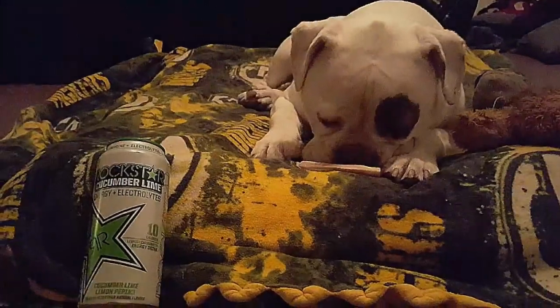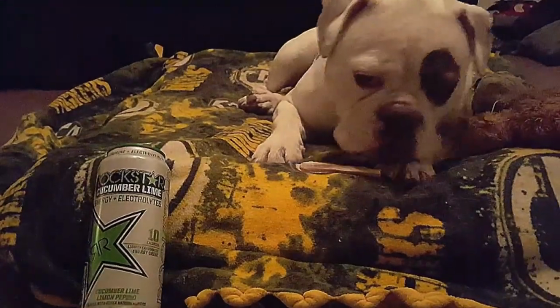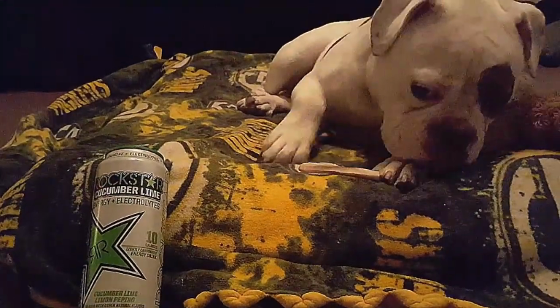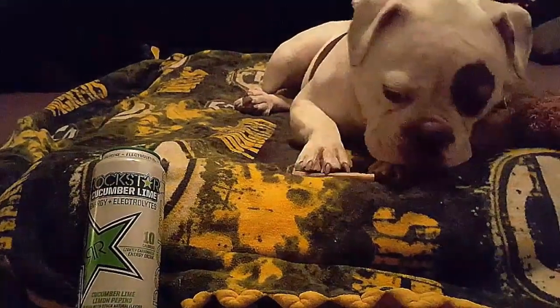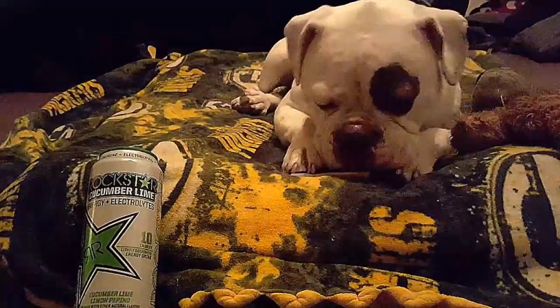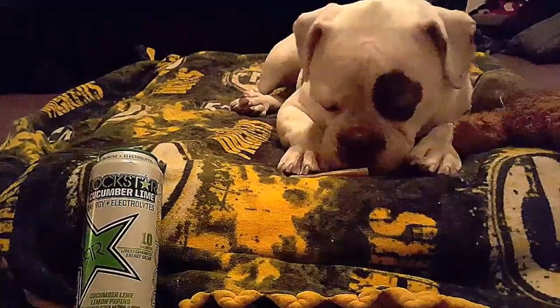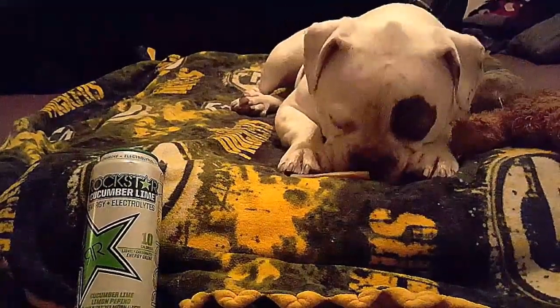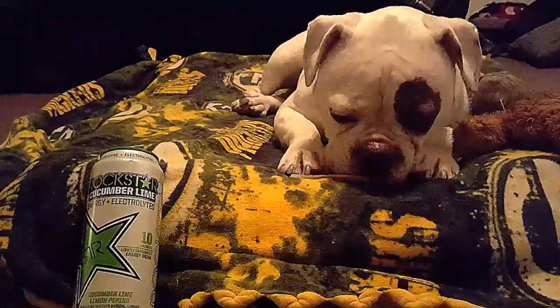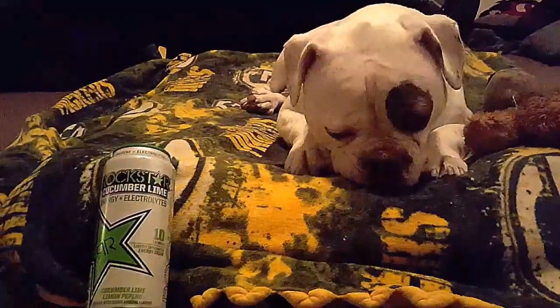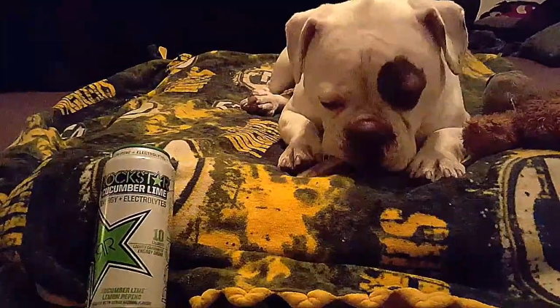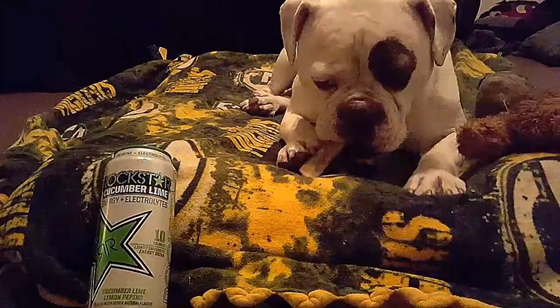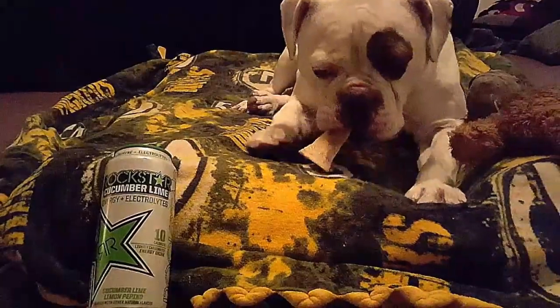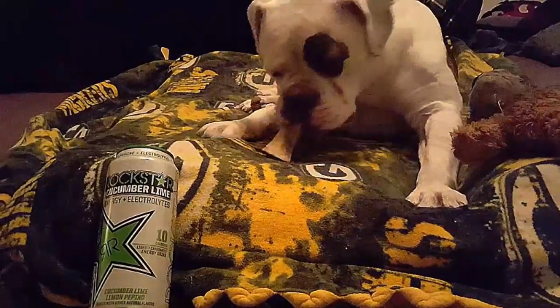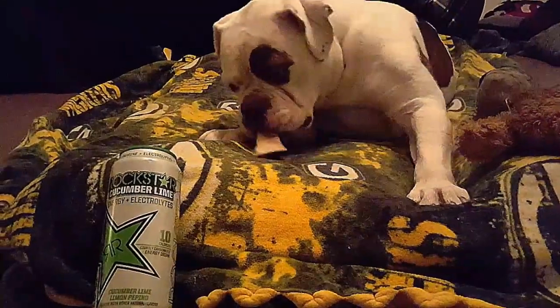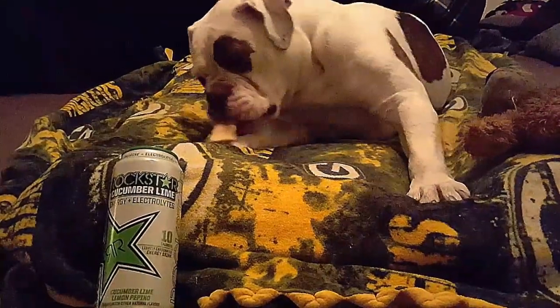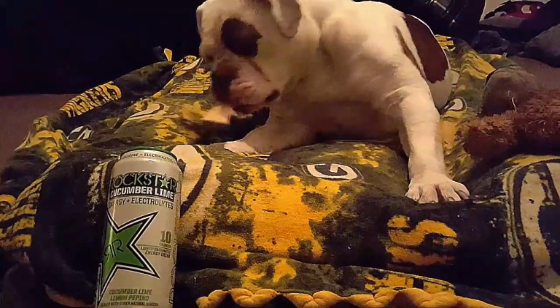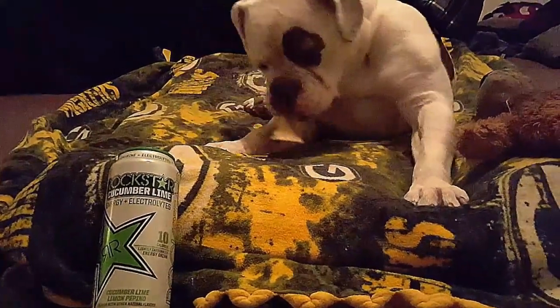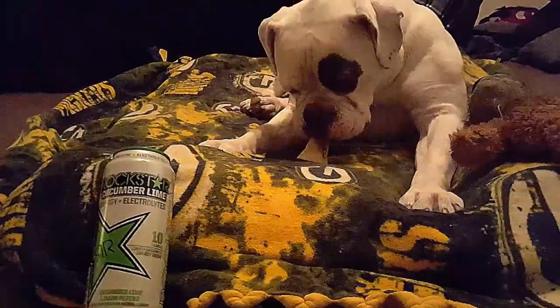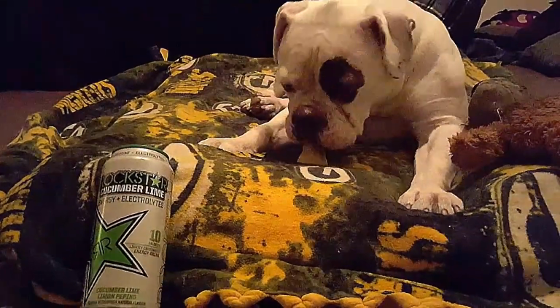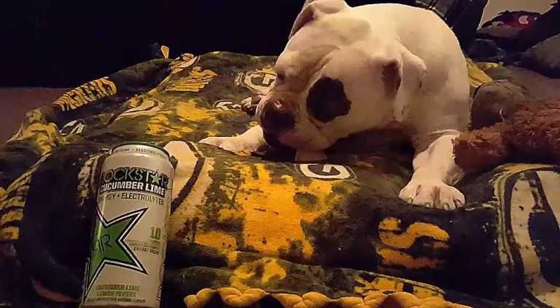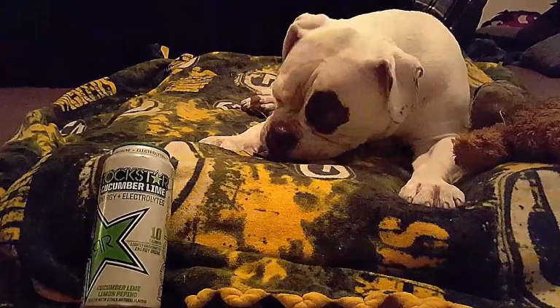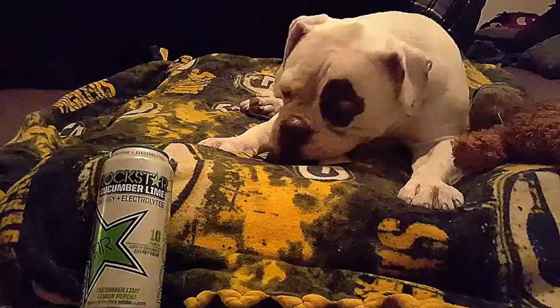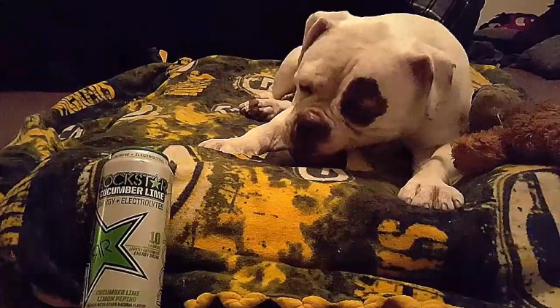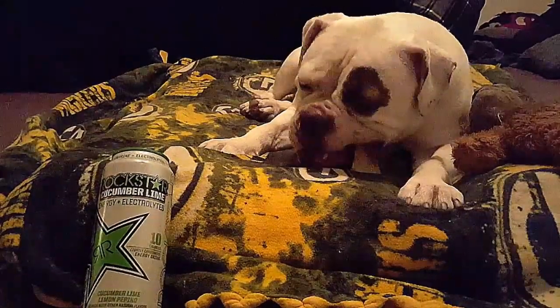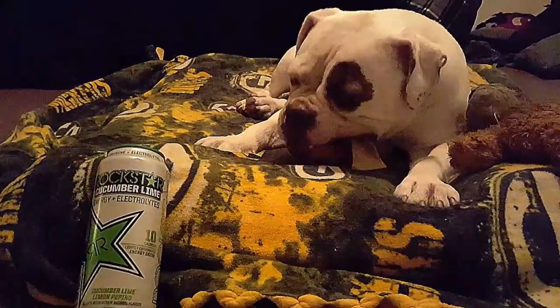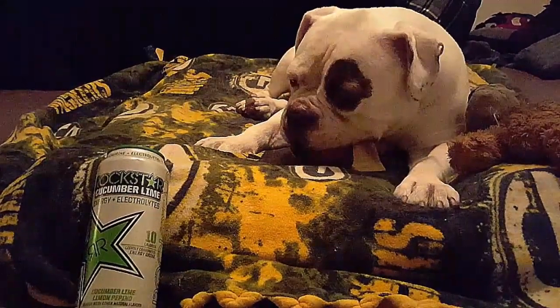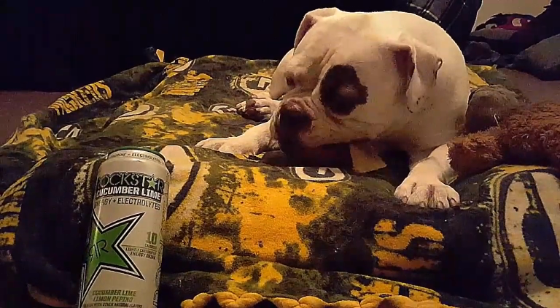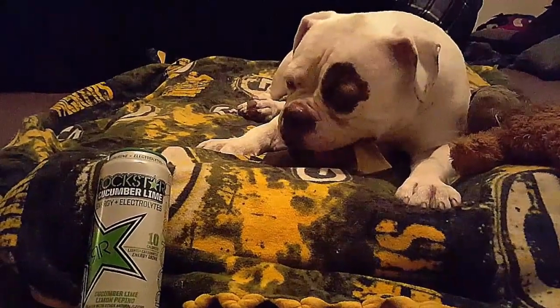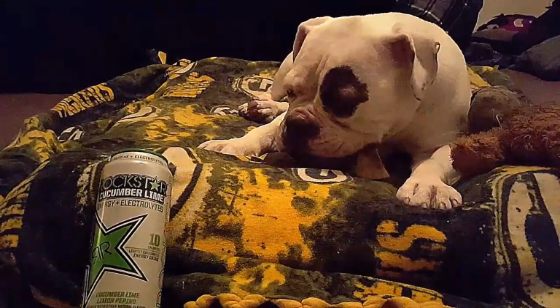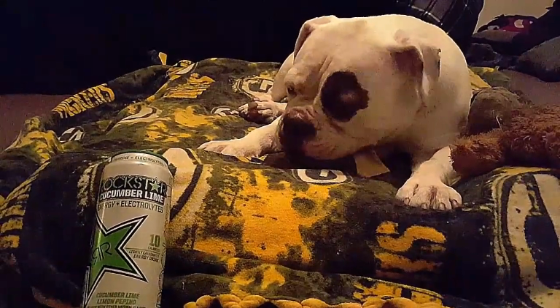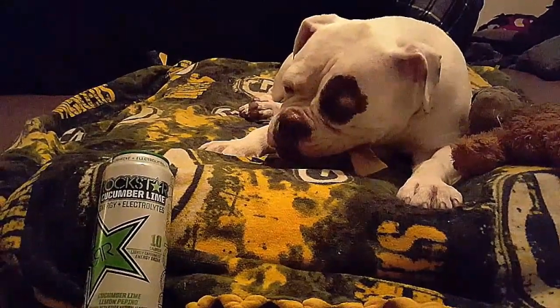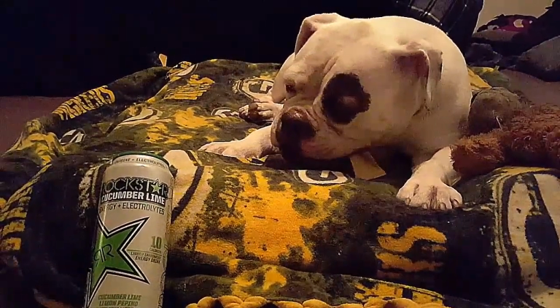Hello, I'm Green Eyed Guide, and this is Gala, and today we're going to do a real quick review of Rockstar's Cucumber Lime Energy Drink. We're going to talk about who it's for, what's in it, and when, if ever, you'd want to drink this.